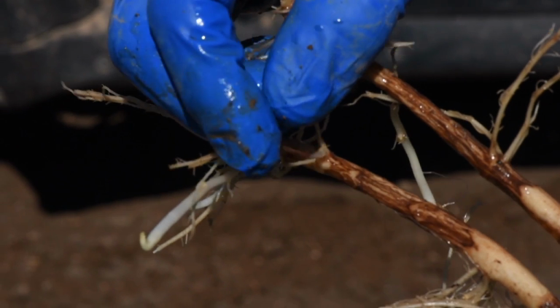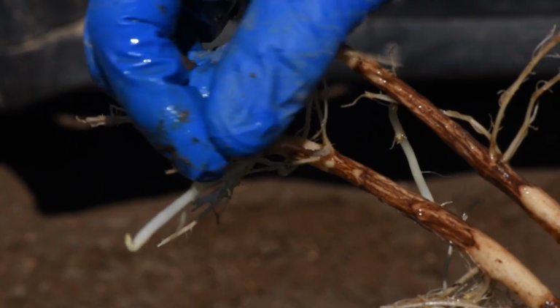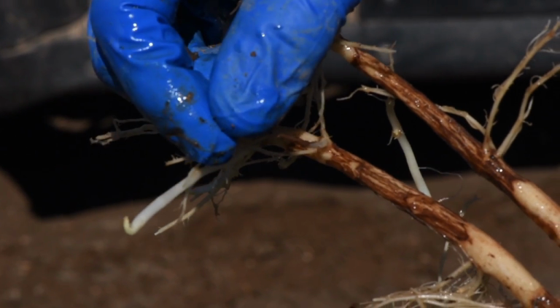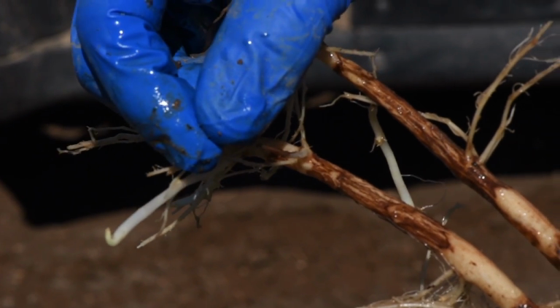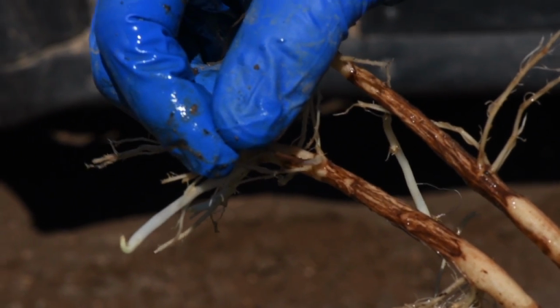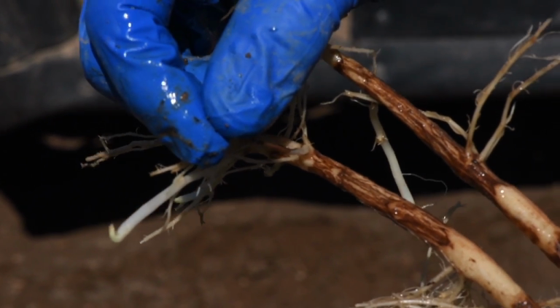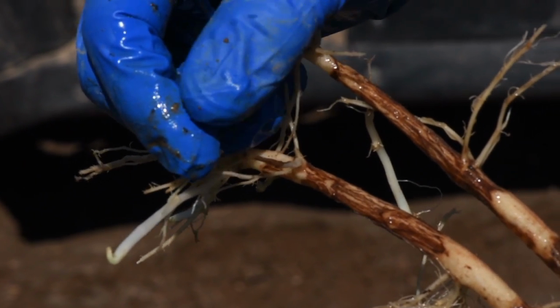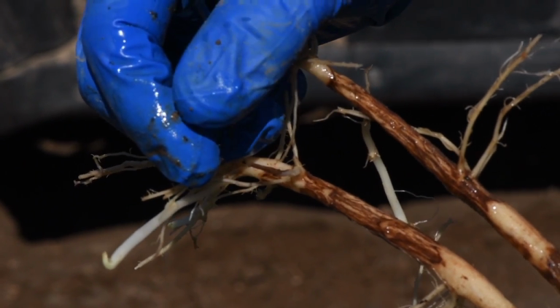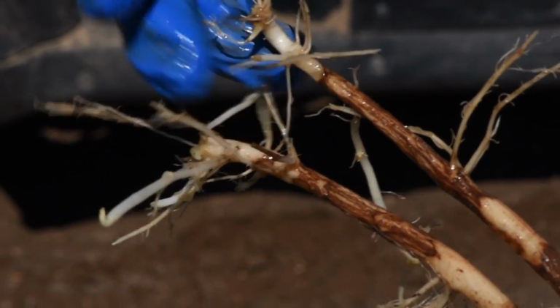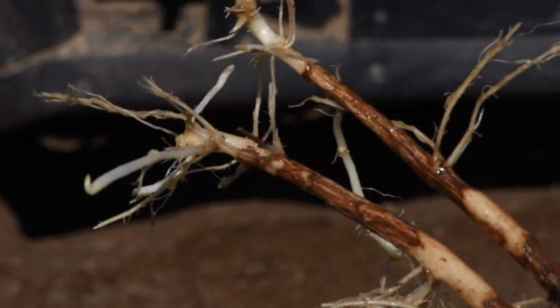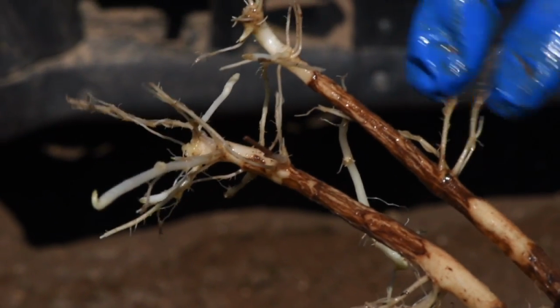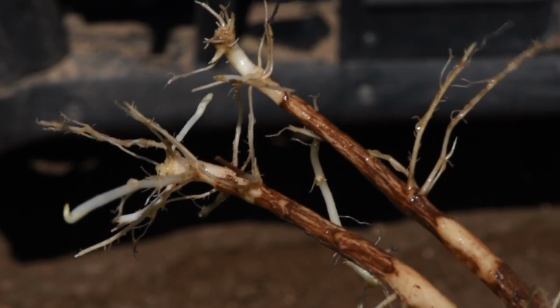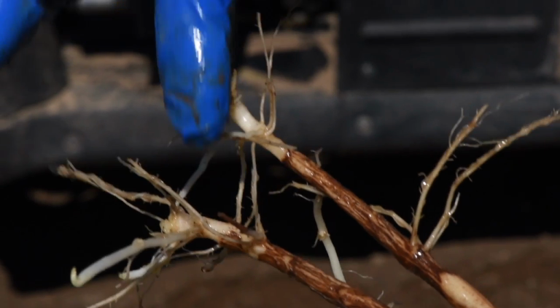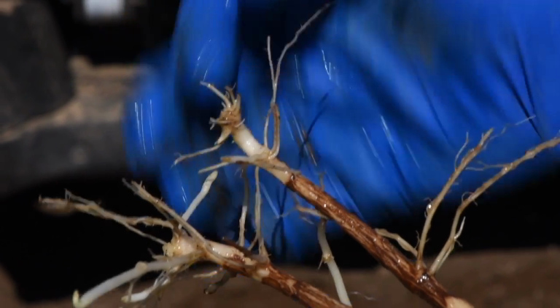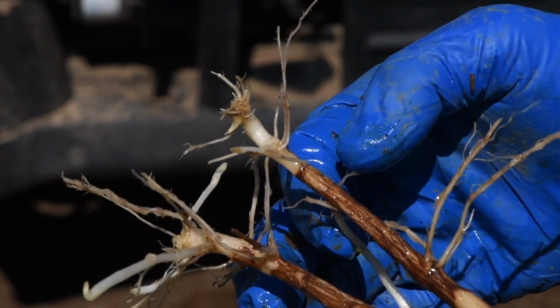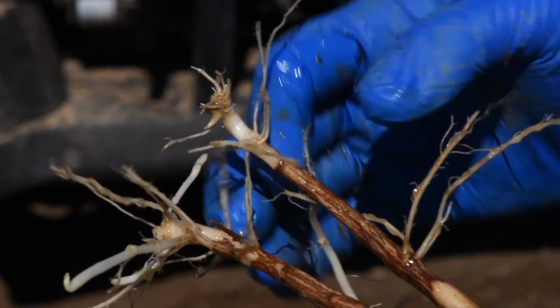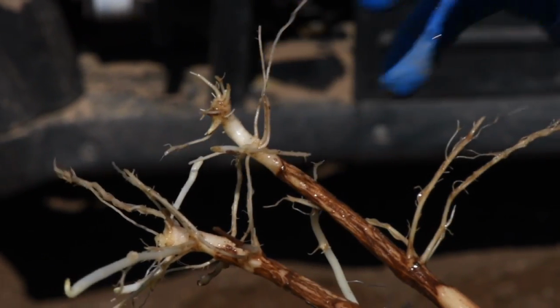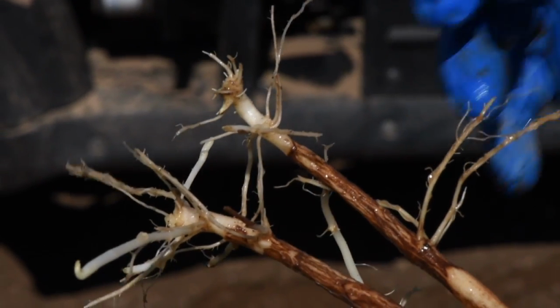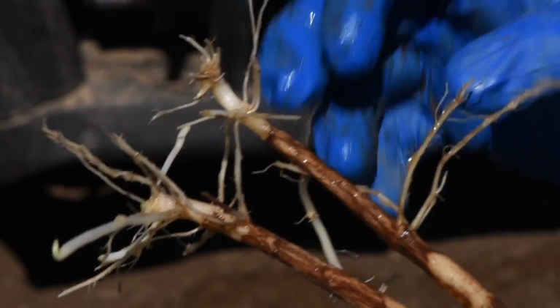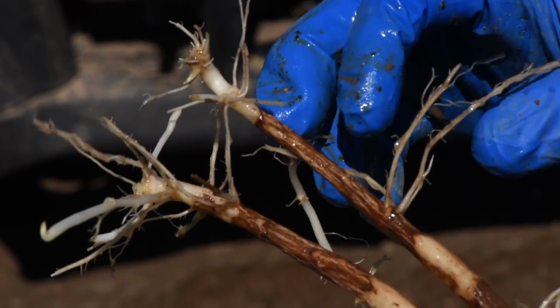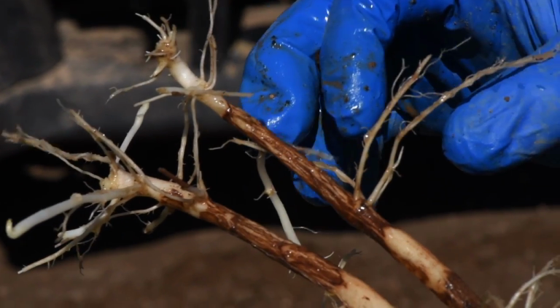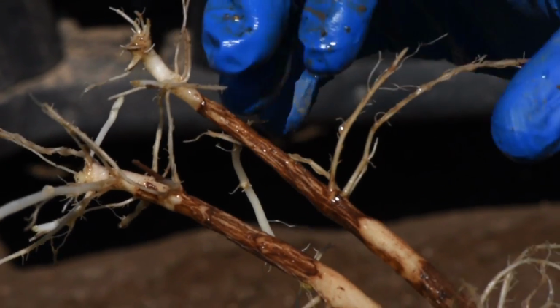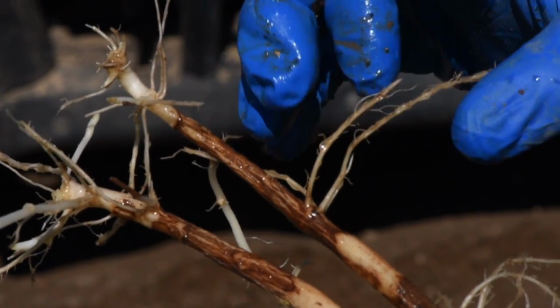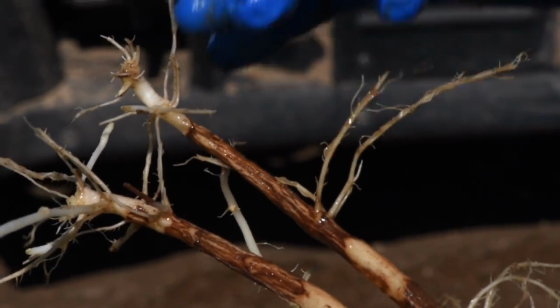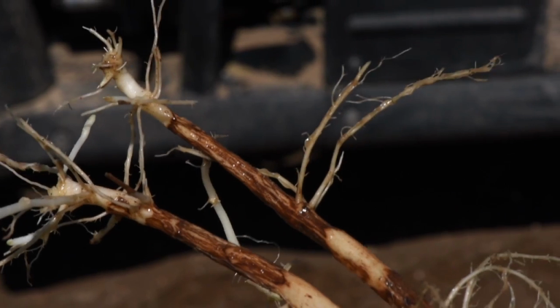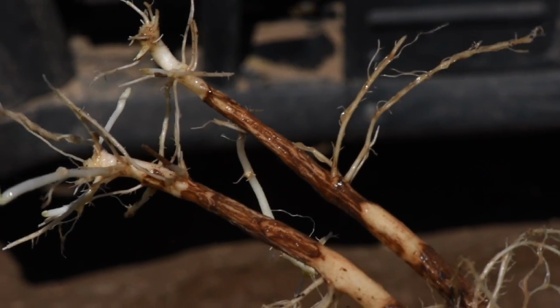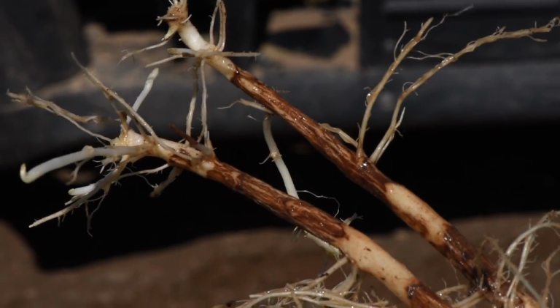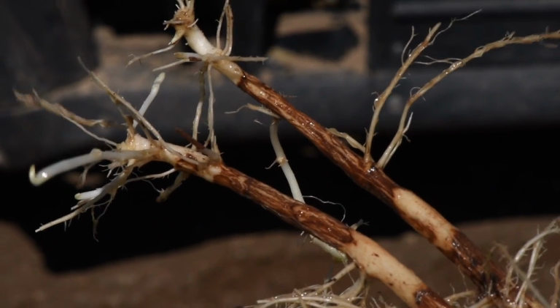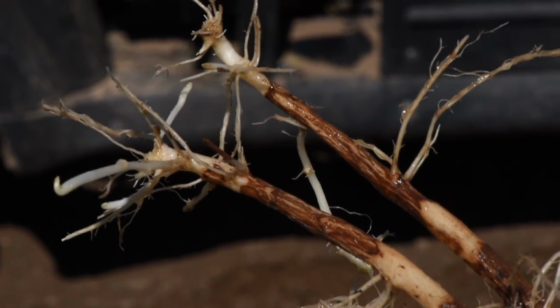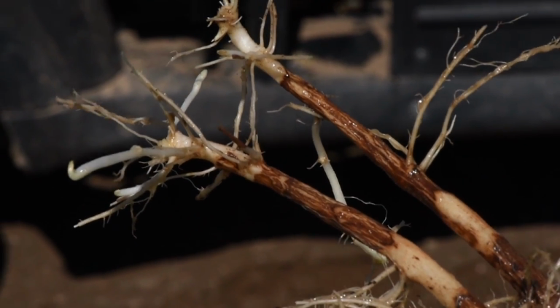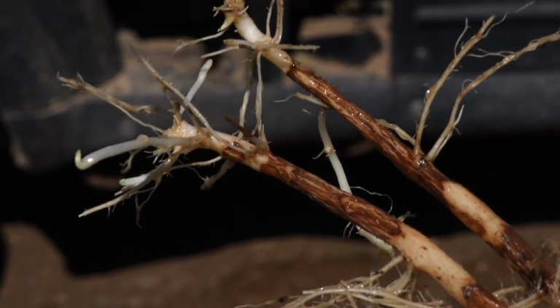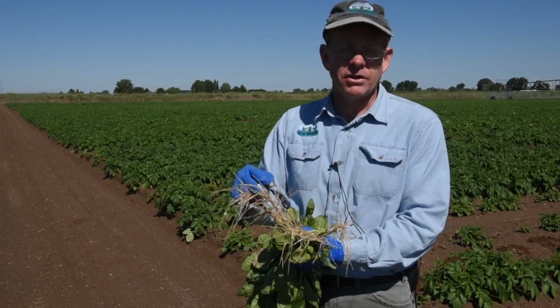The end result from Rhizoctonia is often fewer tubers, and they tend to get bigger and deformed. Rhizoctonia can affect yield if it's very severe, like we showed in the plot earlier, but more often than not it affects quality.